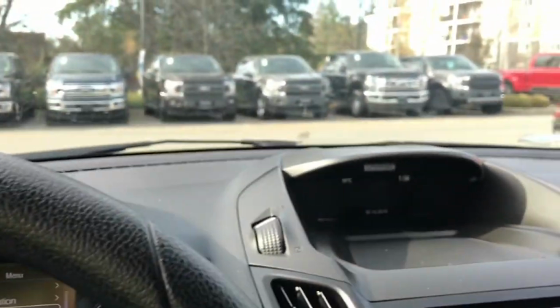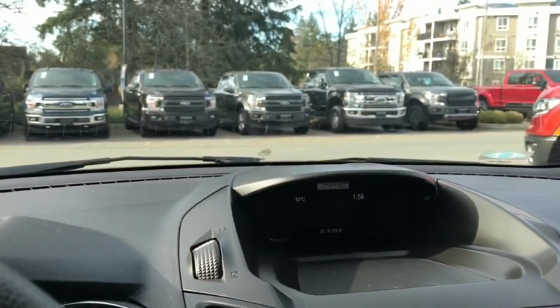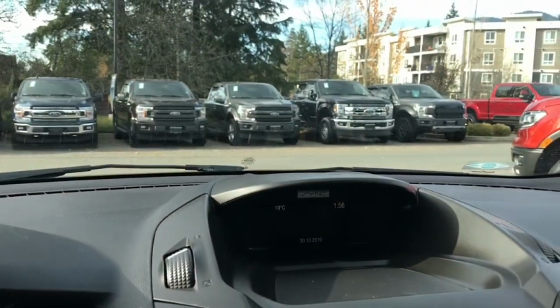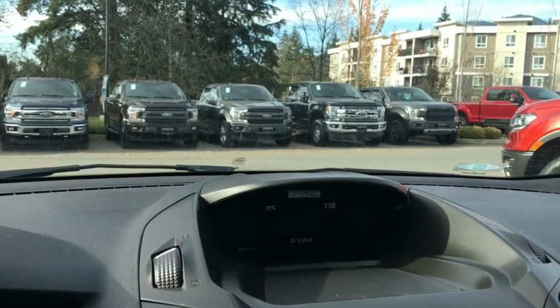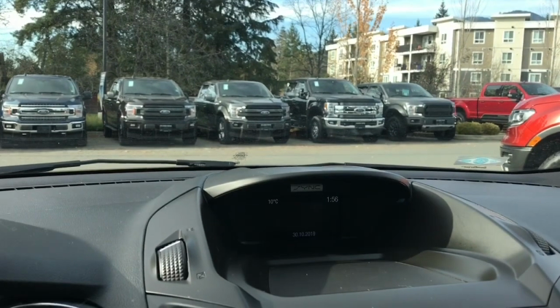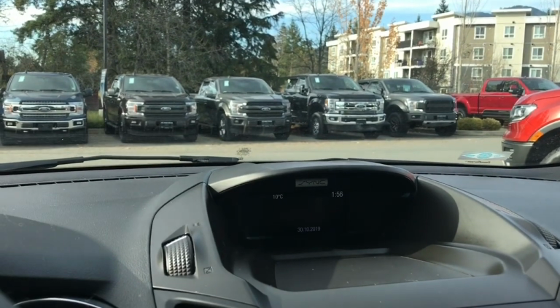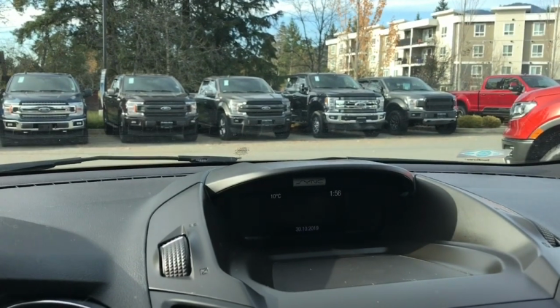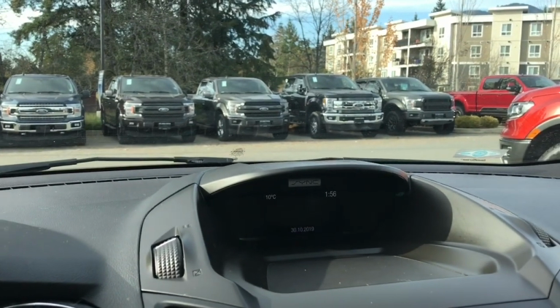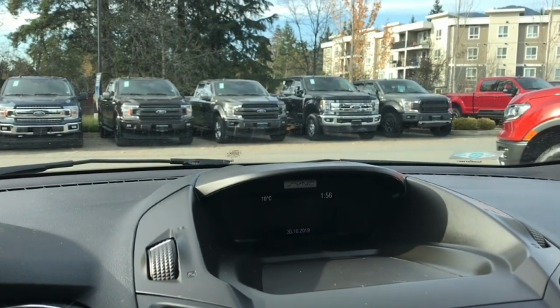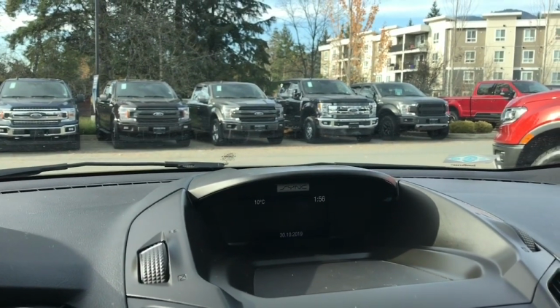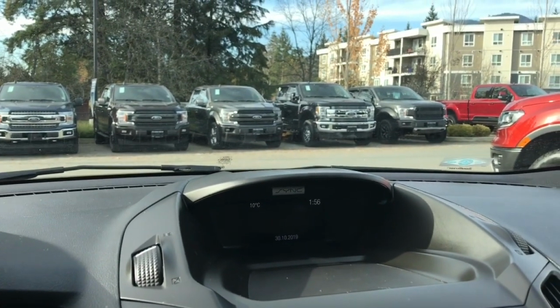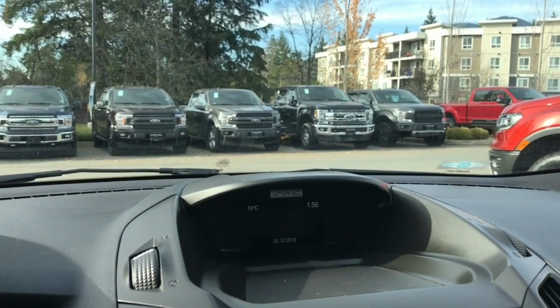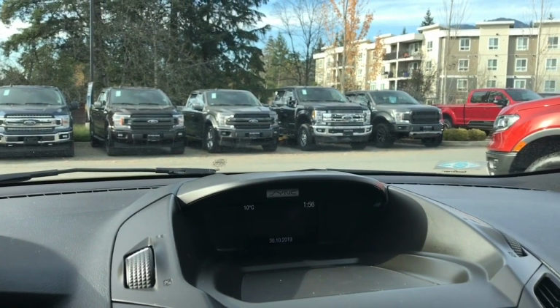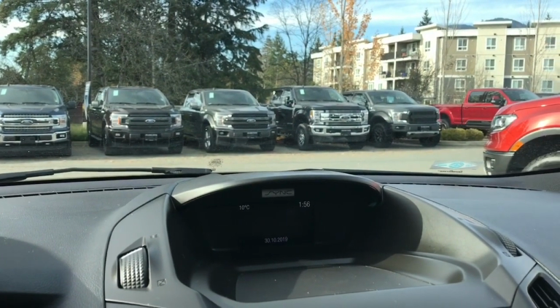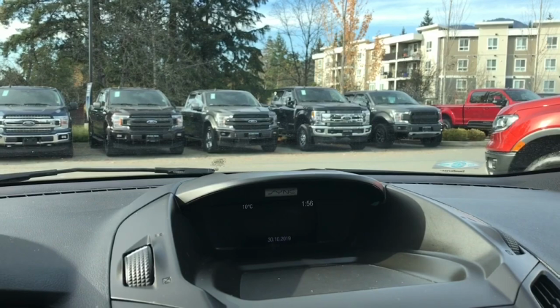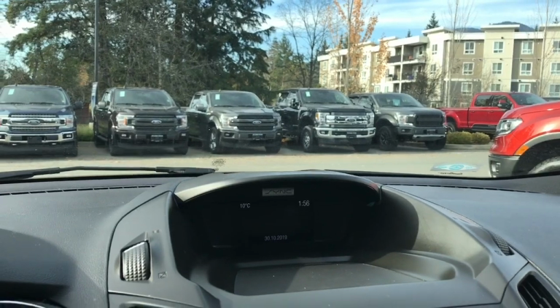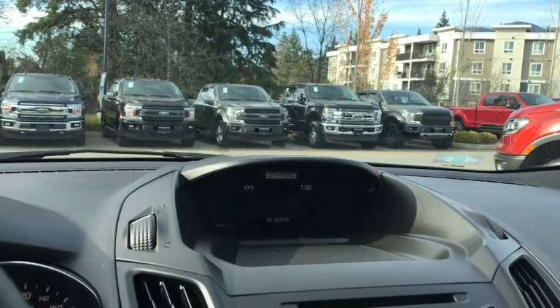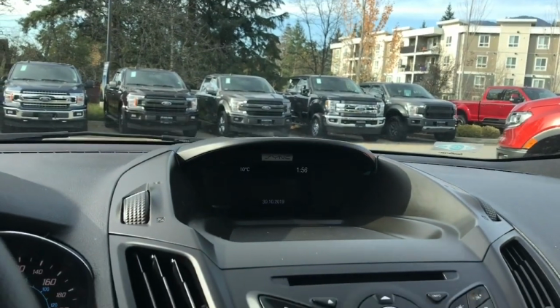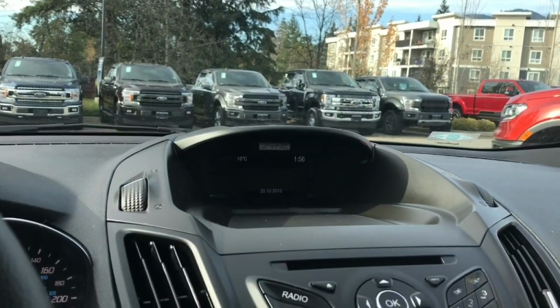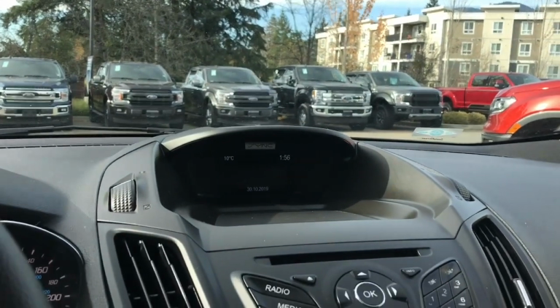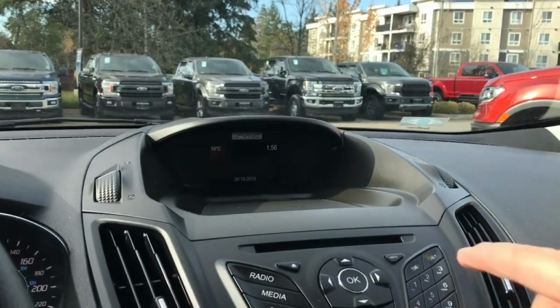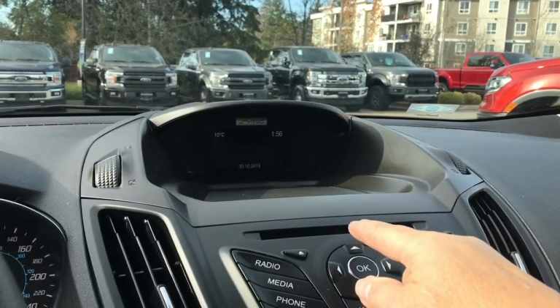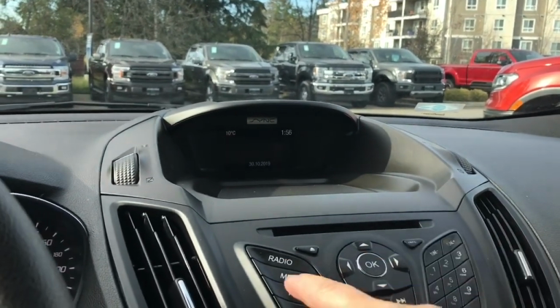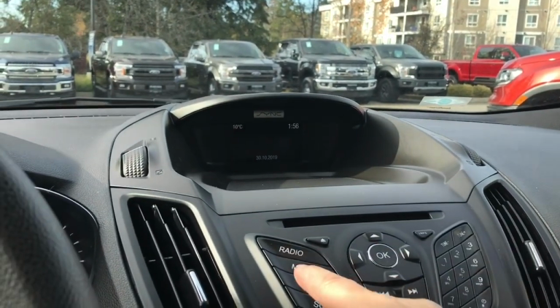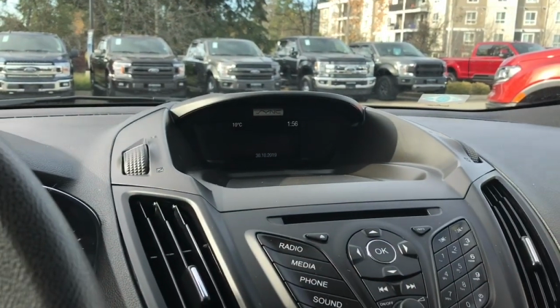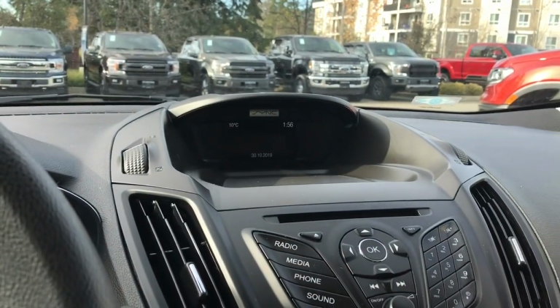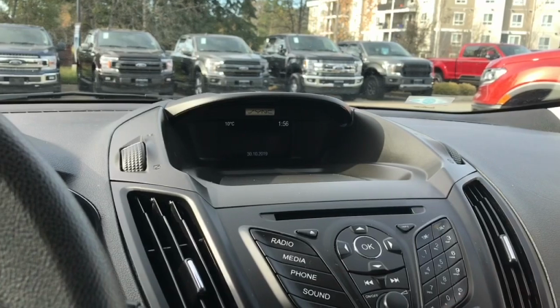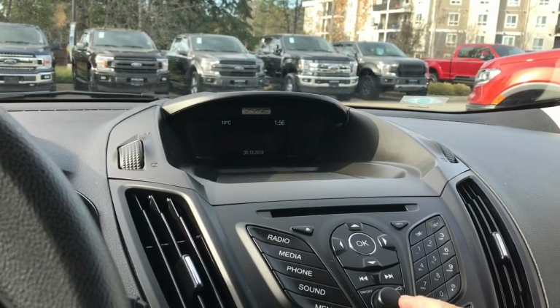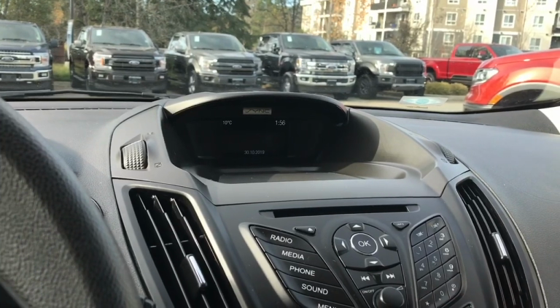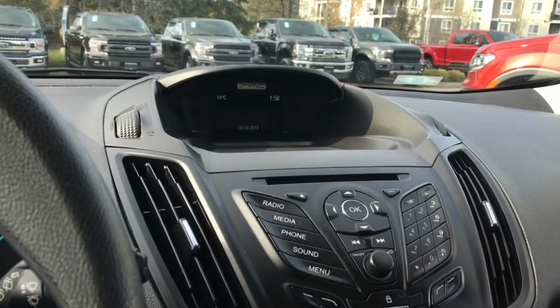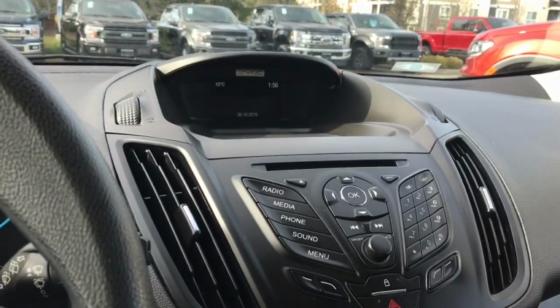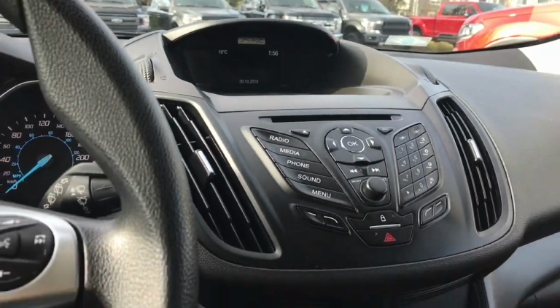In the center you're seeing the display screen — it's got the time, the outside temperature, as well as the date. When you have your media on you have AM, FM, as well as the CD player. There are also controls for the radio tuner, volume, and hazard lights.